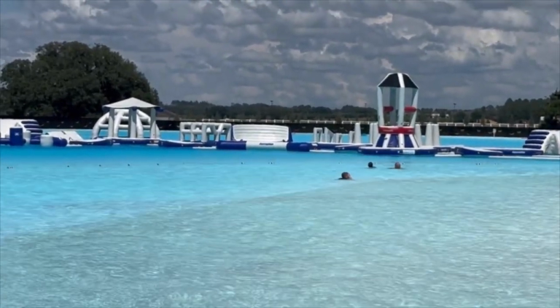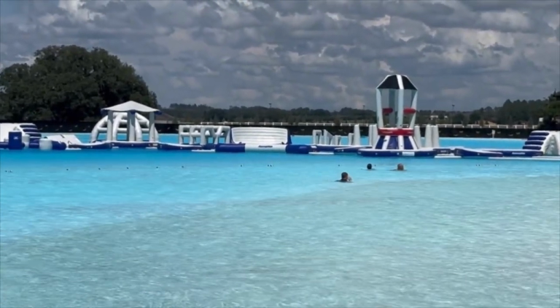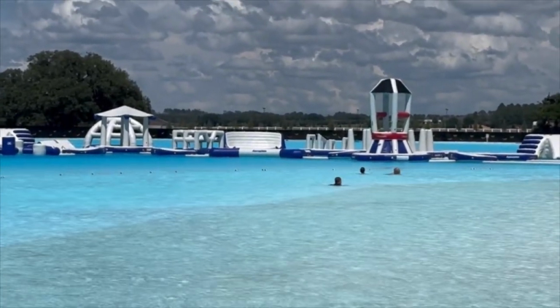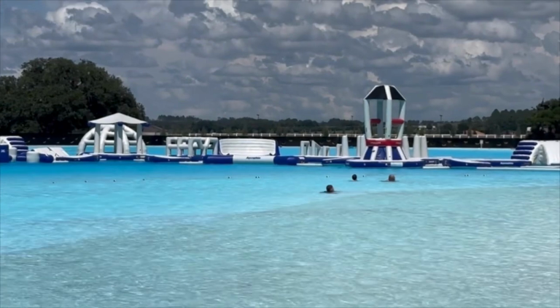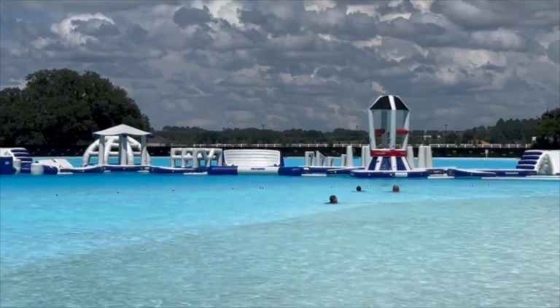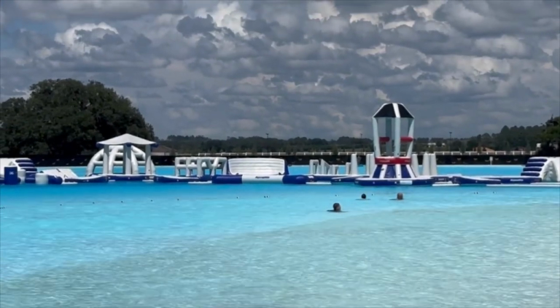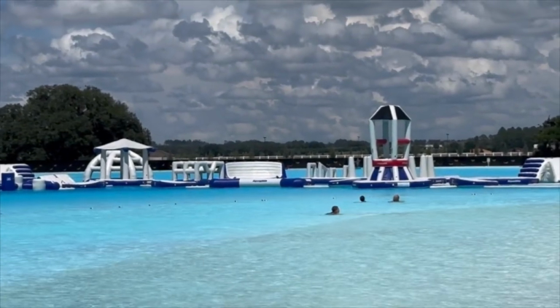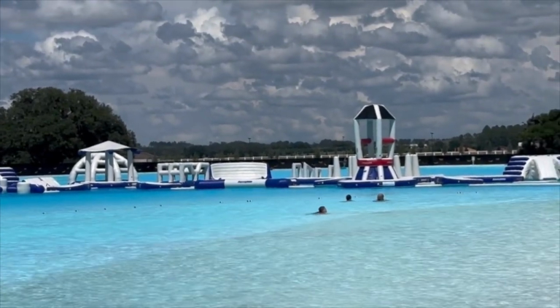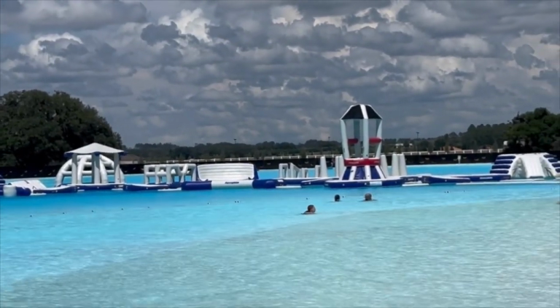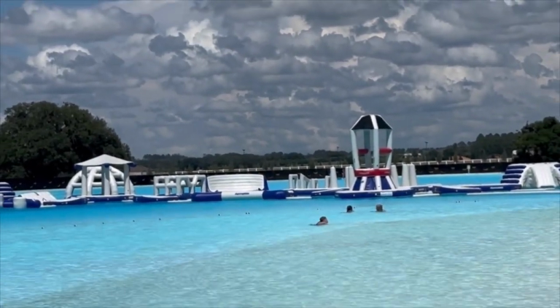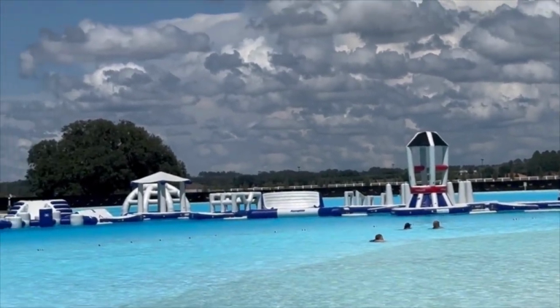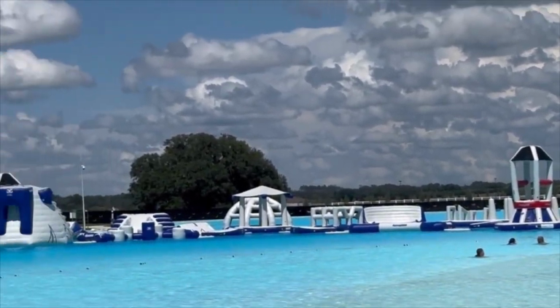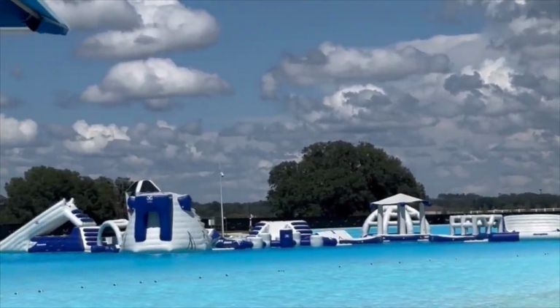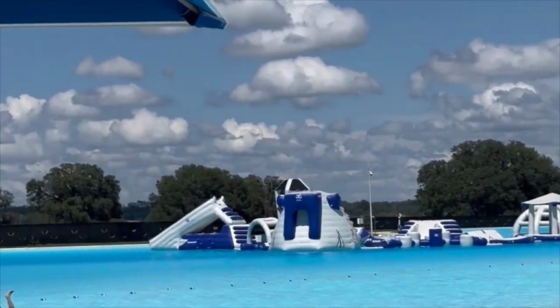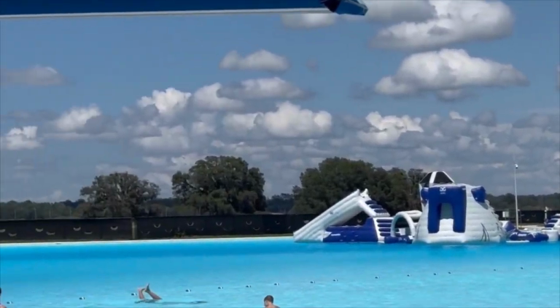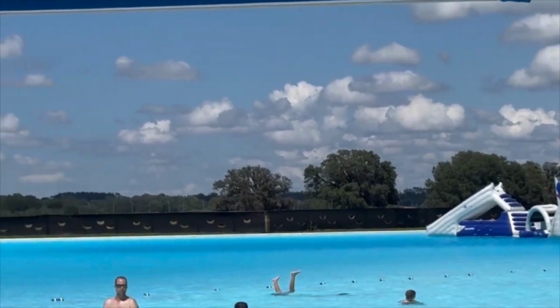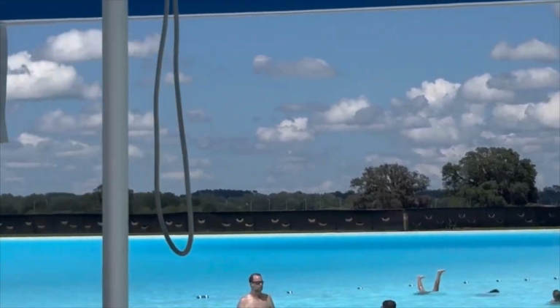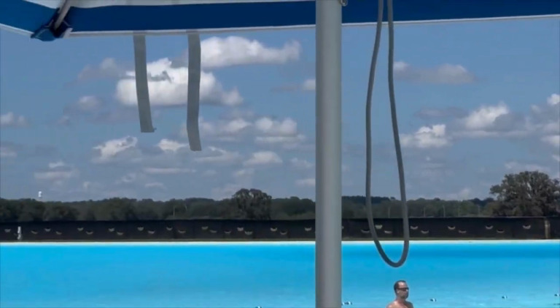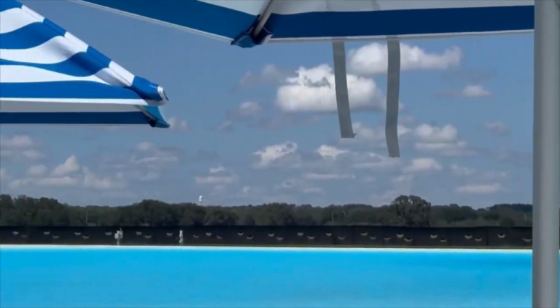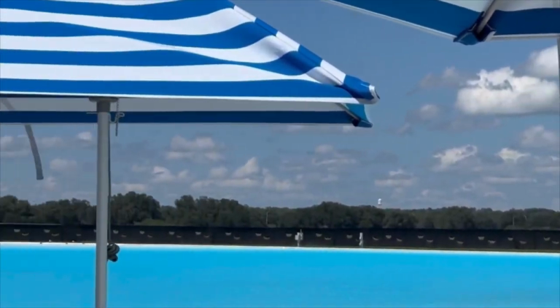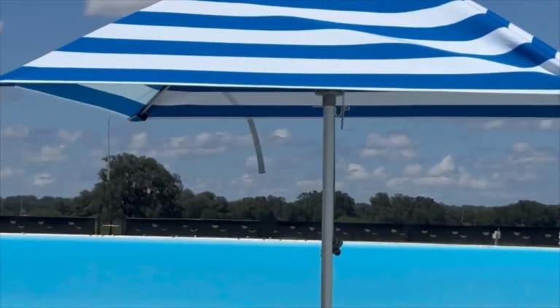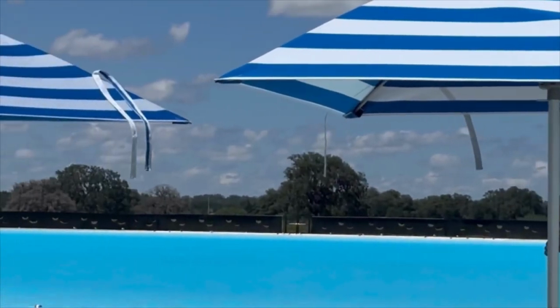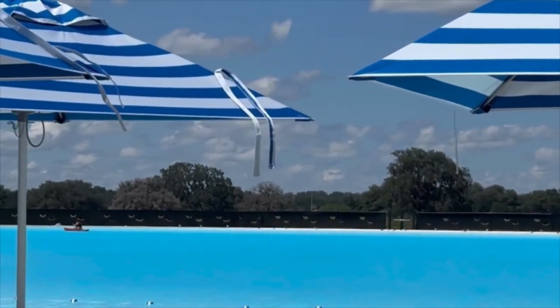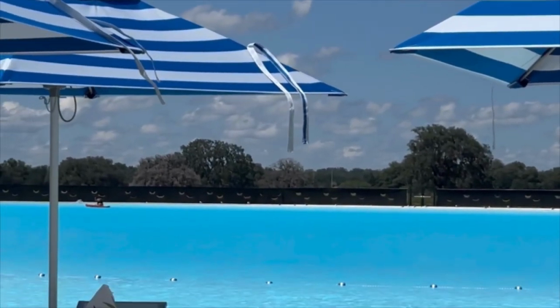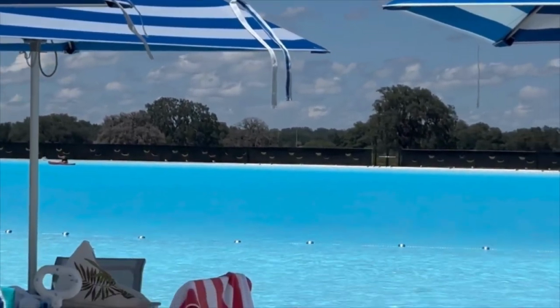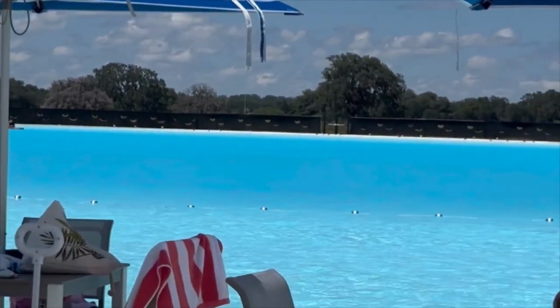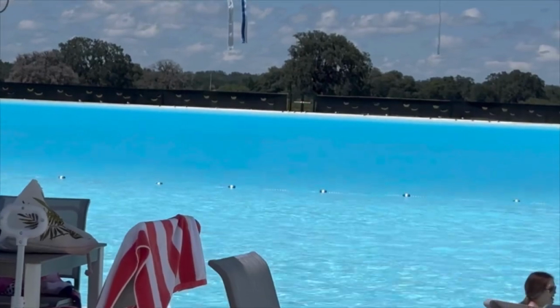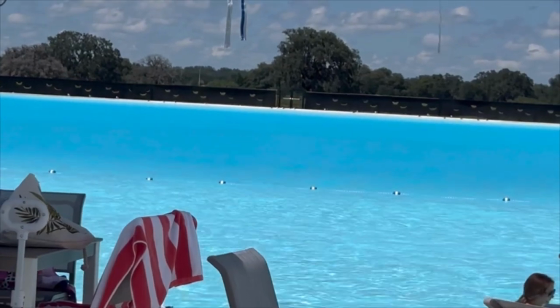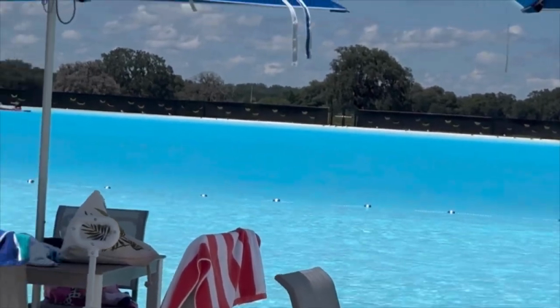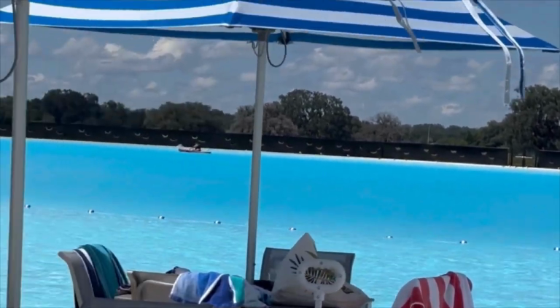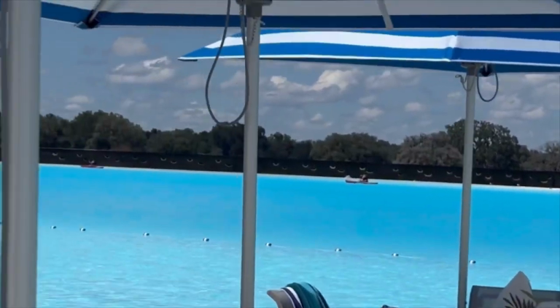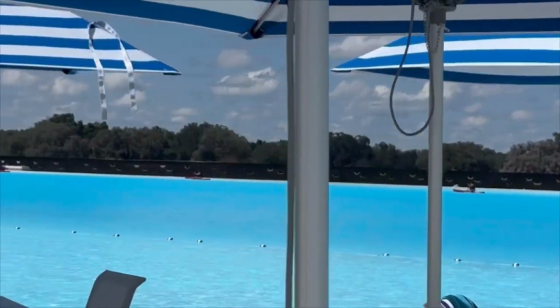This lagoon is 15 acres, which is twice as big as the original out at Epperson, which is seven acres — and I thought that was impressive. Look at this crystal clear blue water.